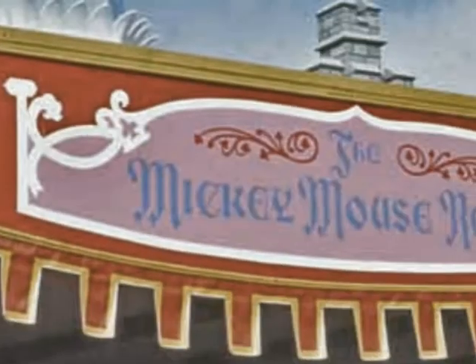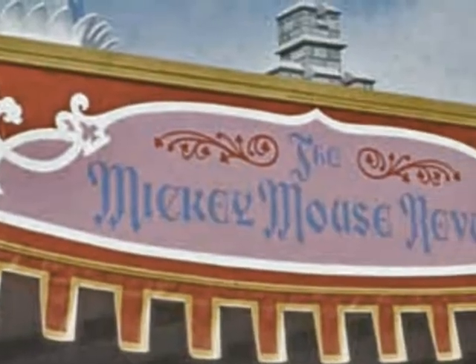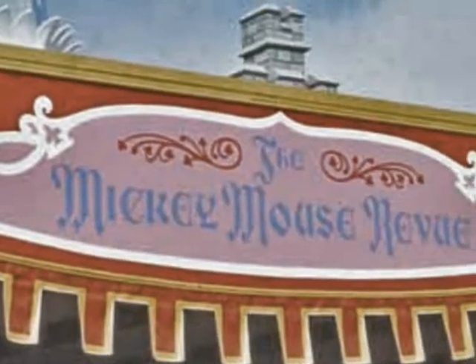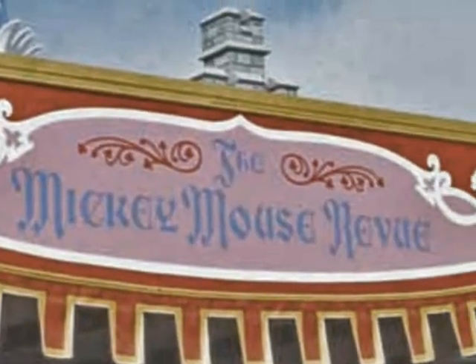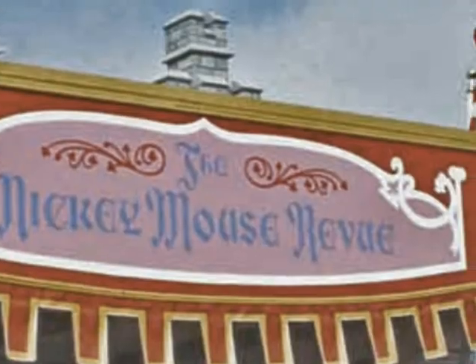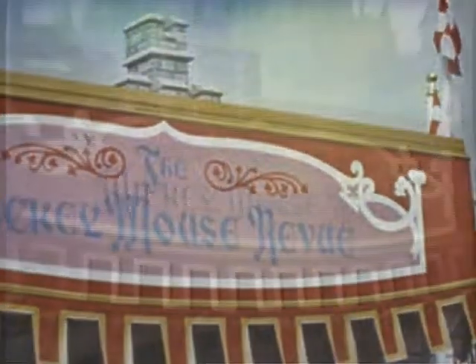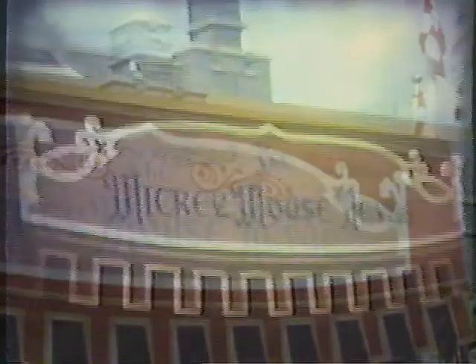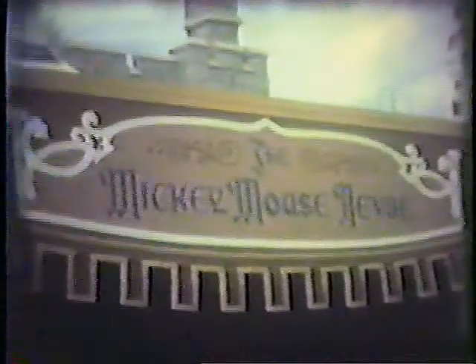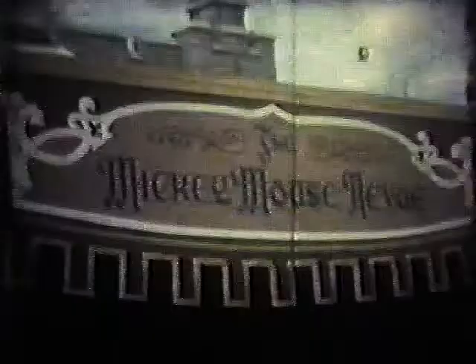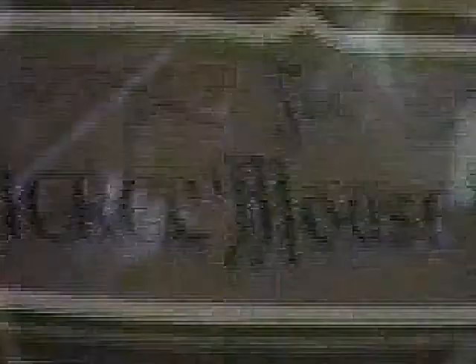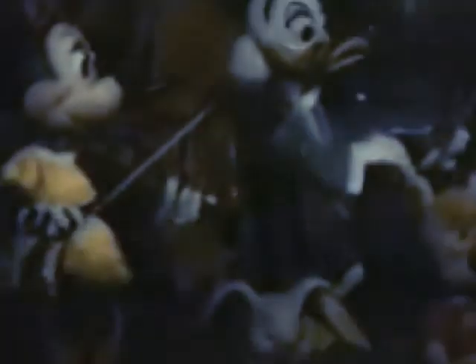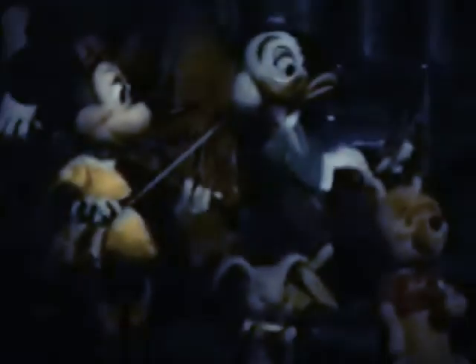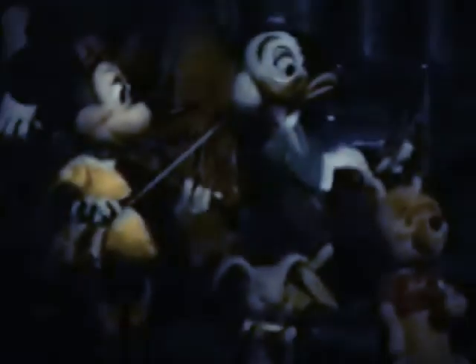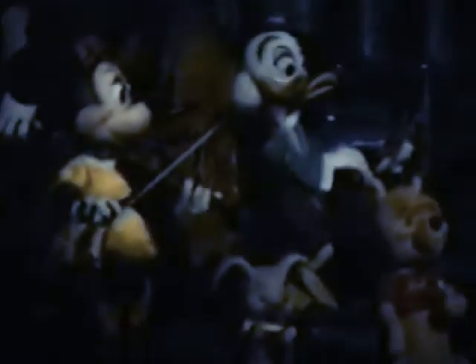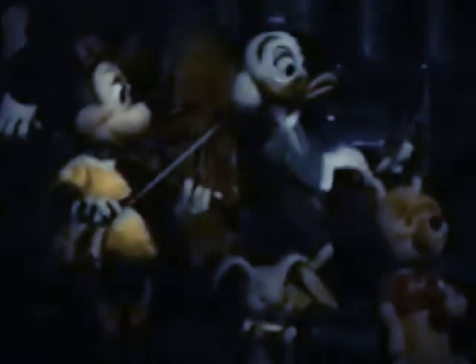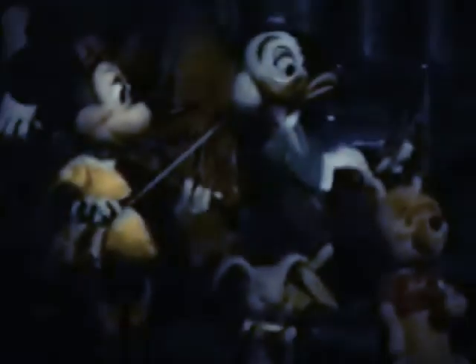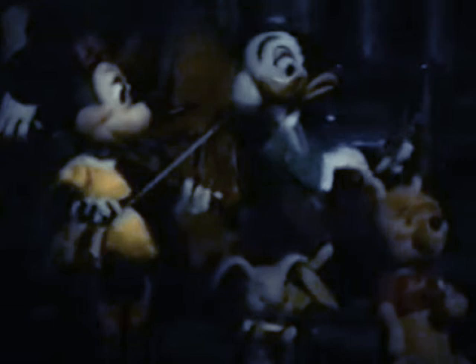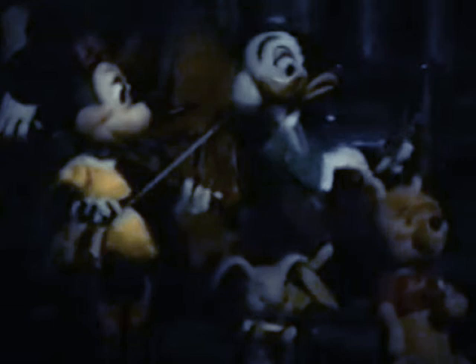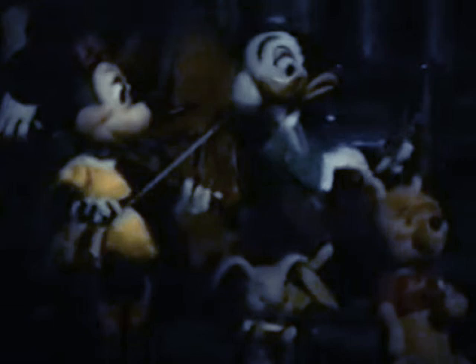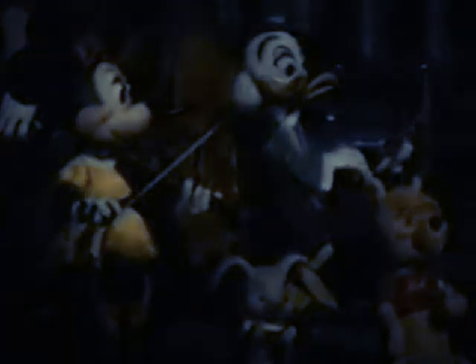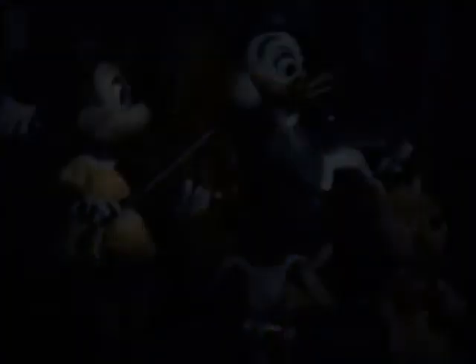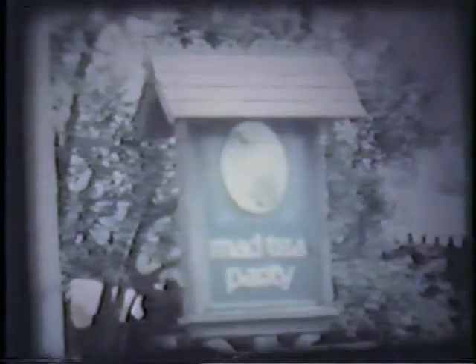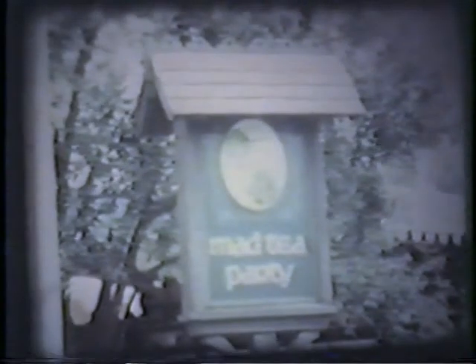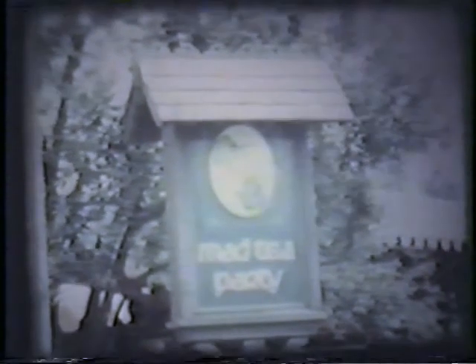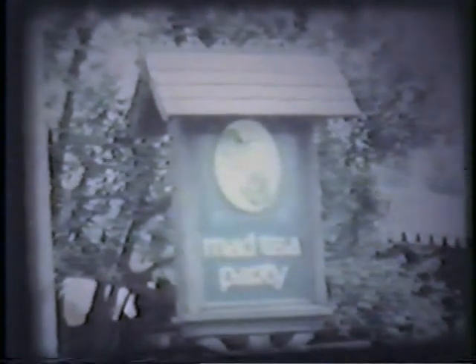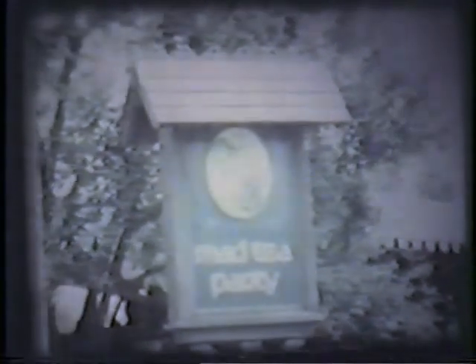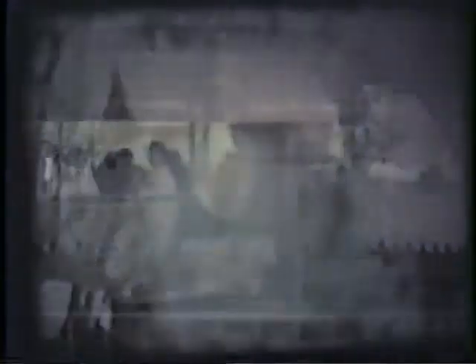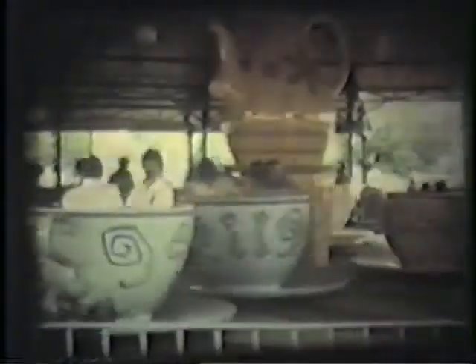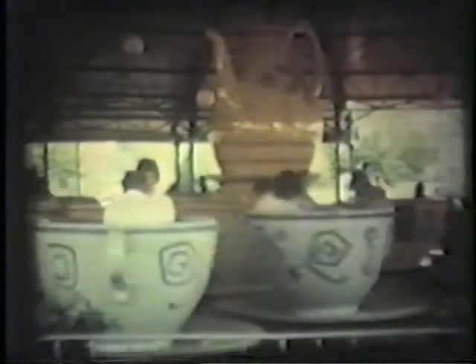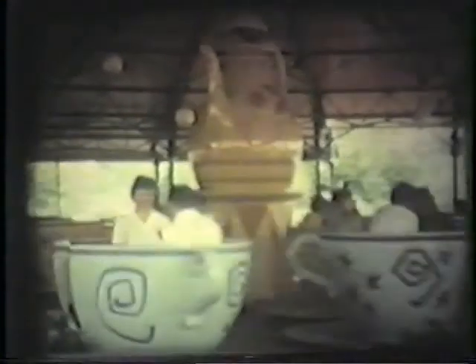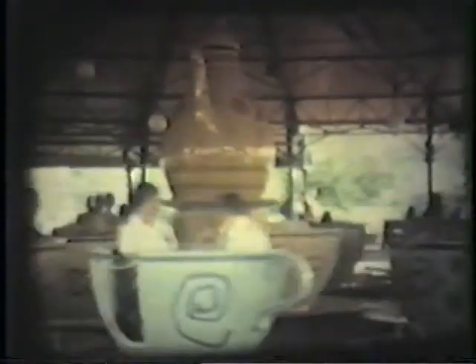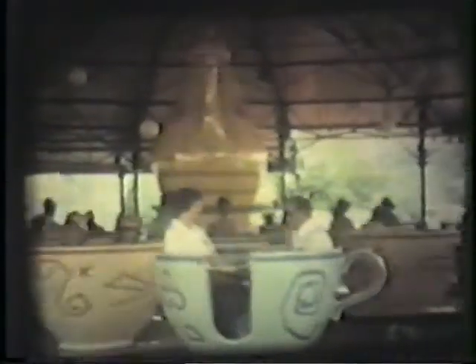Let's relax a bit with Mickey and friends at the audio-animatronic concert called the Mickey Mouse Revue. Concert's over, and now for a quick teacup ride at the Mad Tea Party.